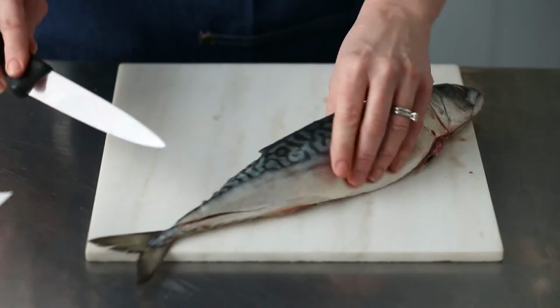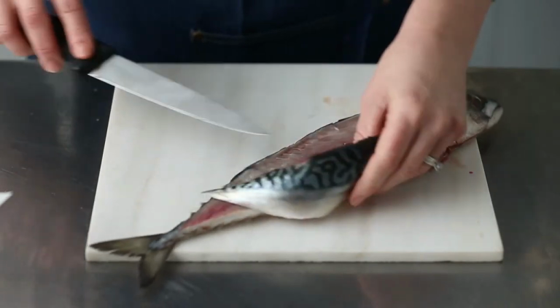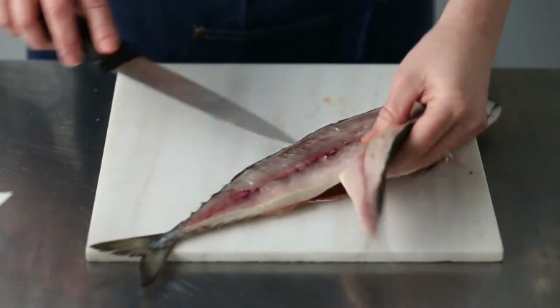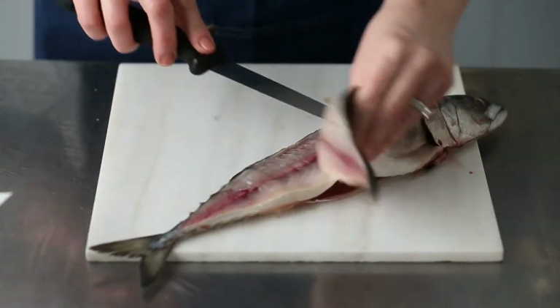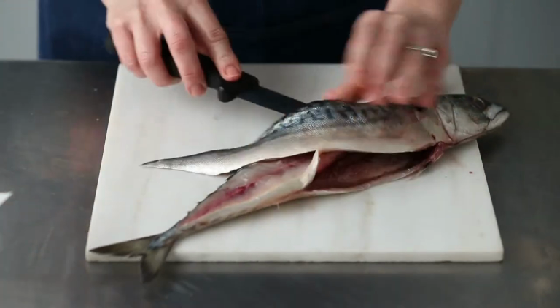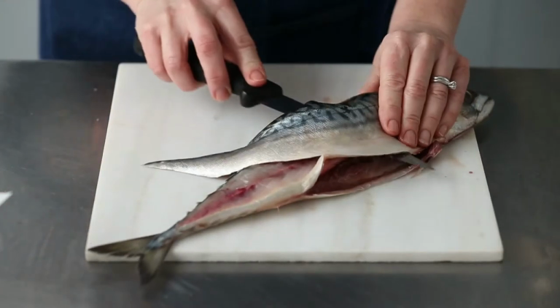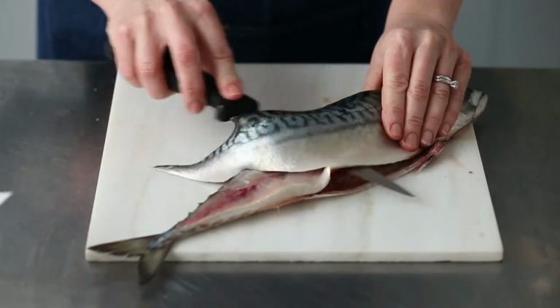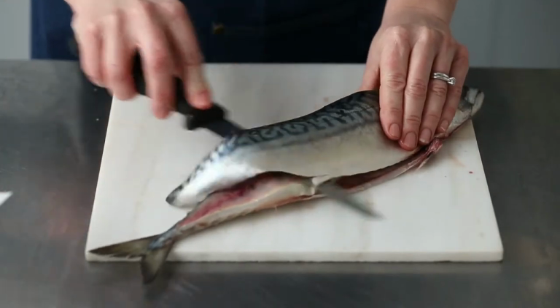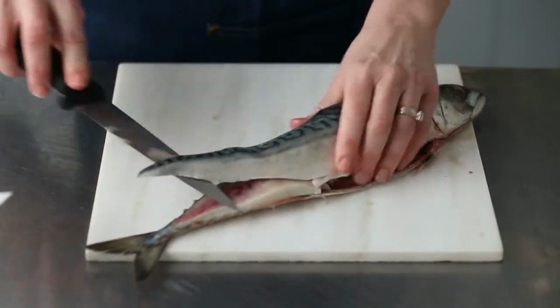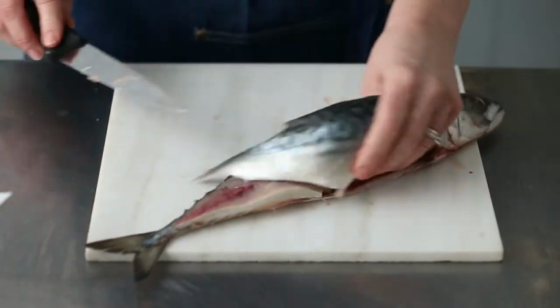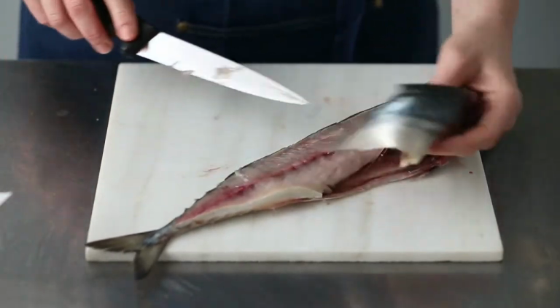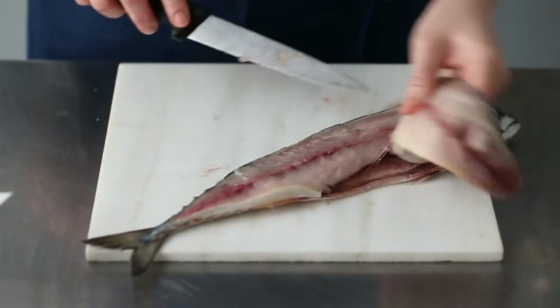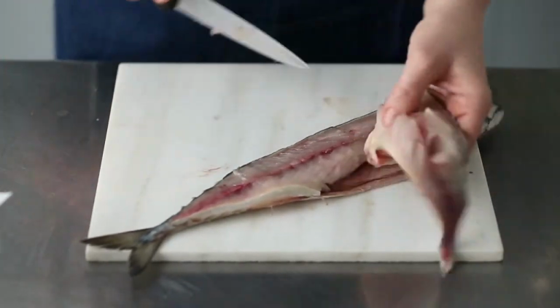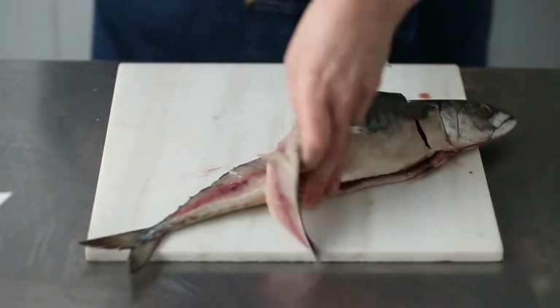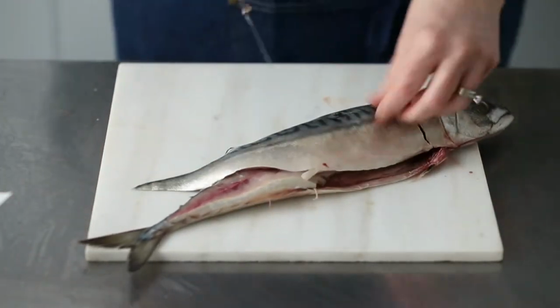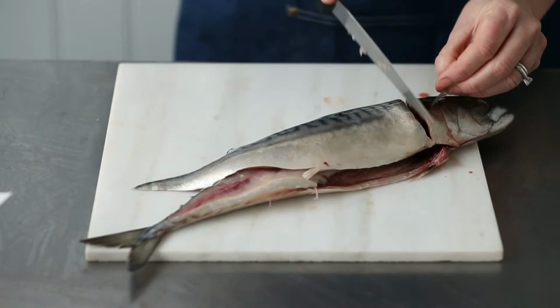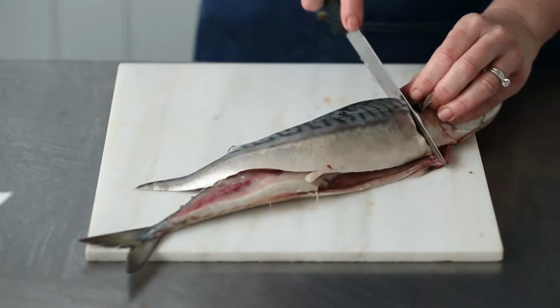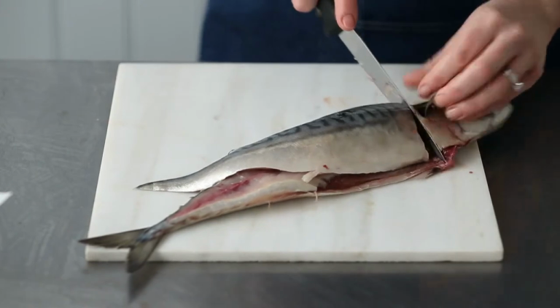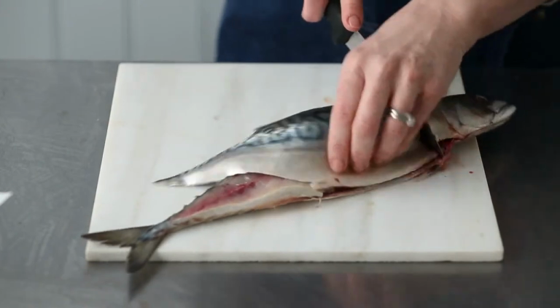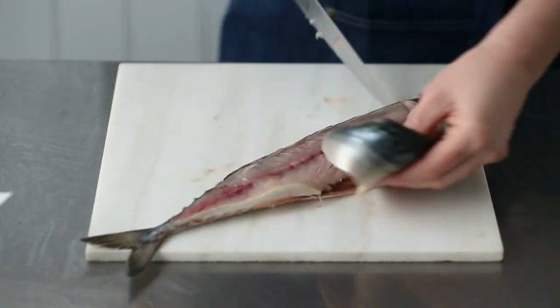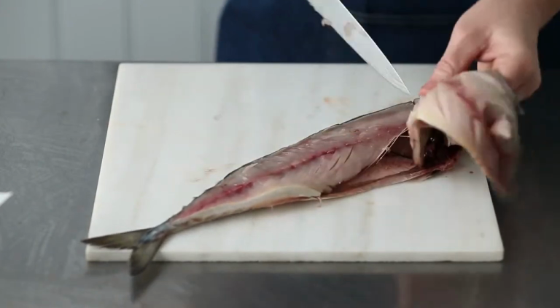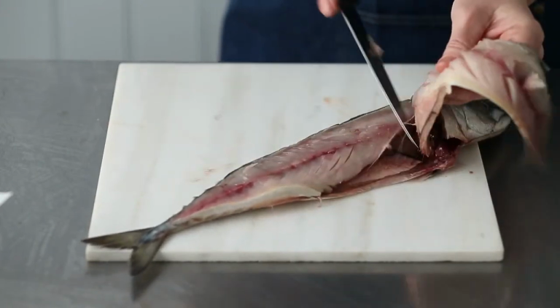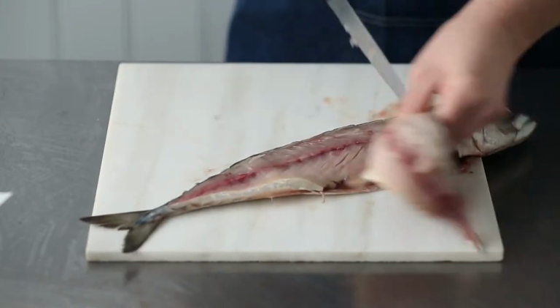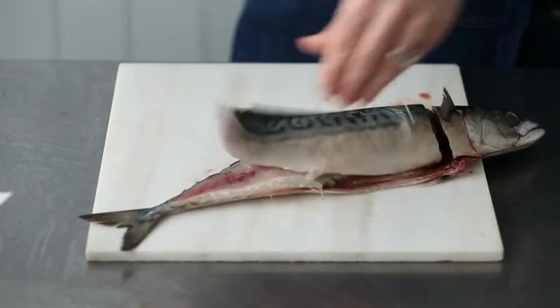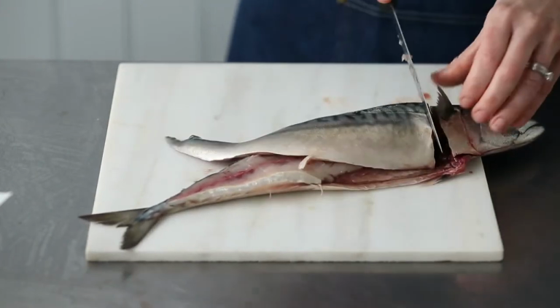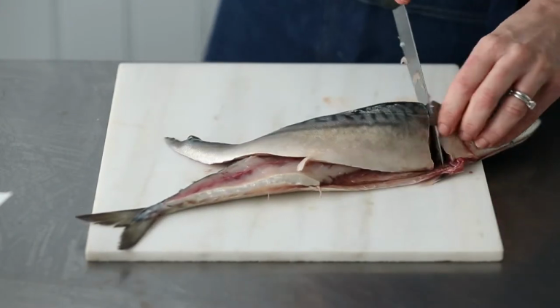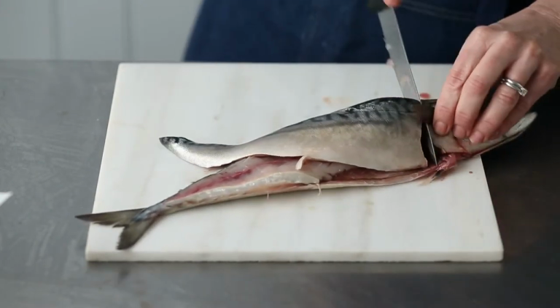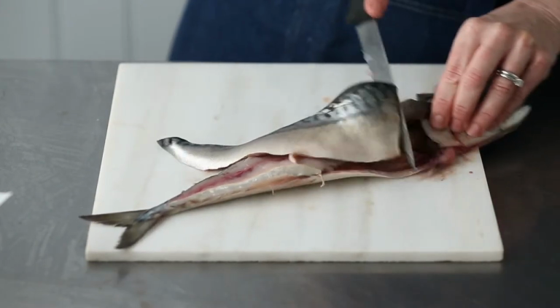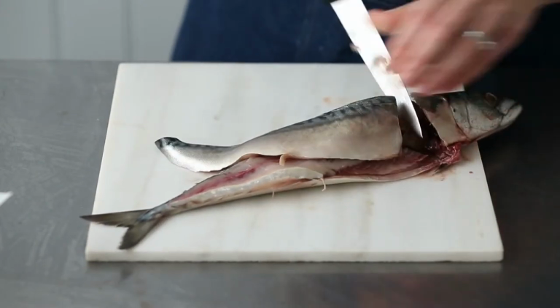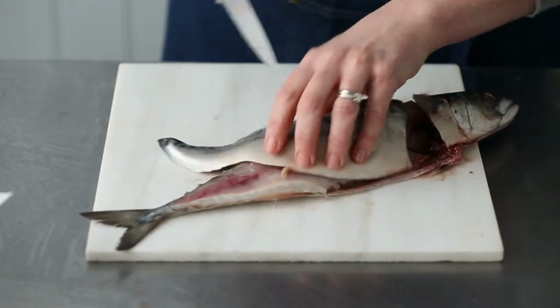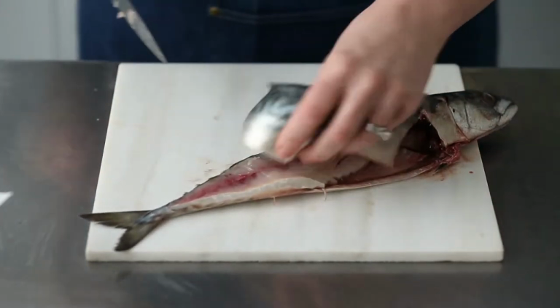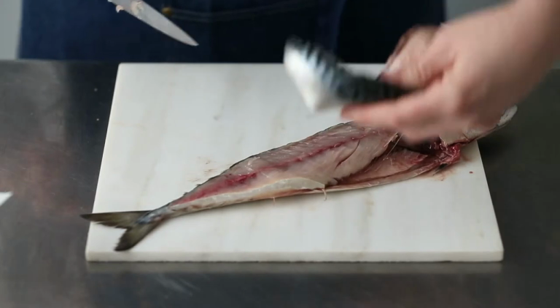The trick when you're filleting fish is just to go as slow as possible — you don't have to rush it, just take your time. Just ease that away and you end up with a lovely fillet, just get that off there.